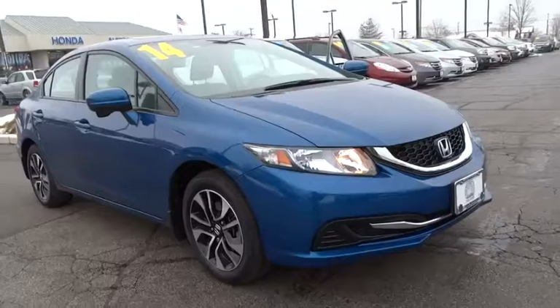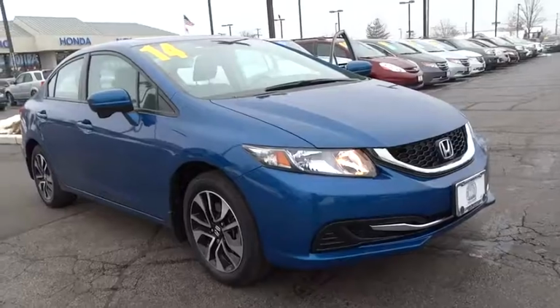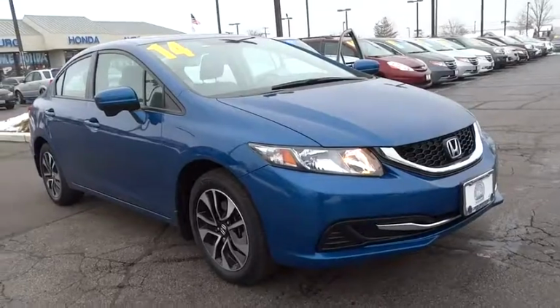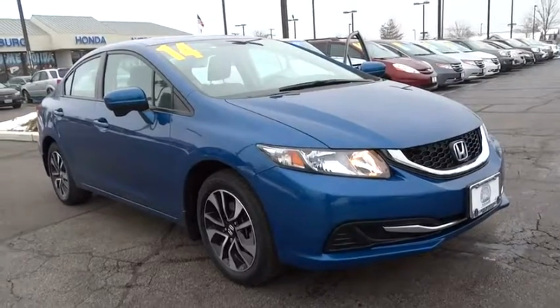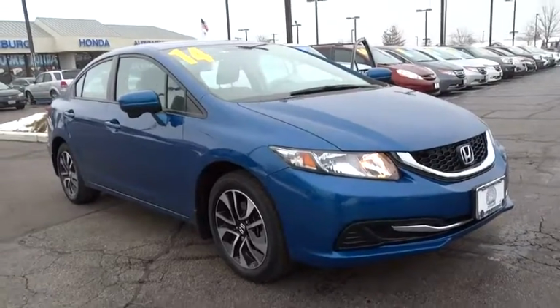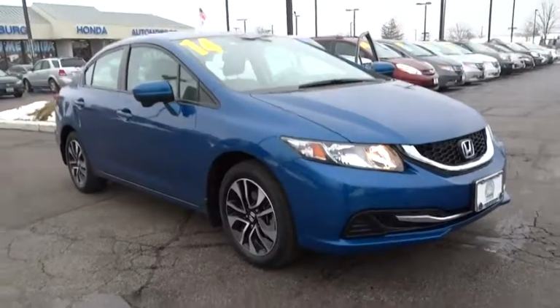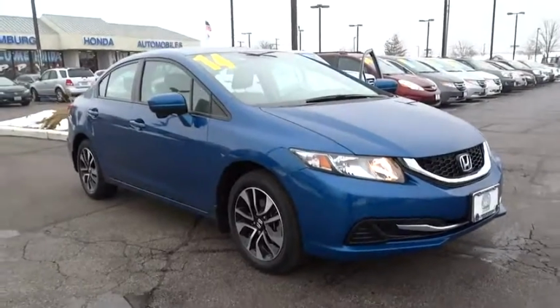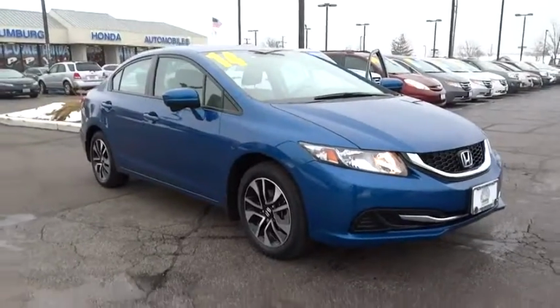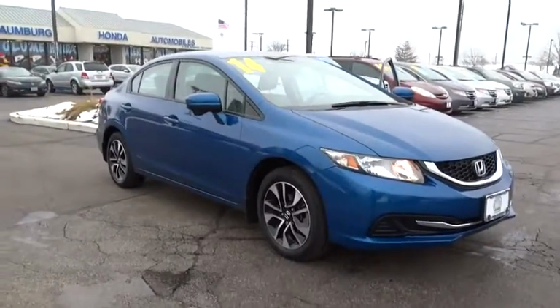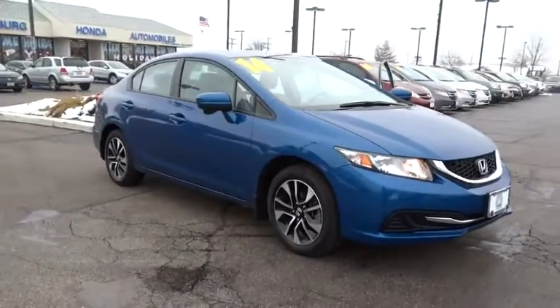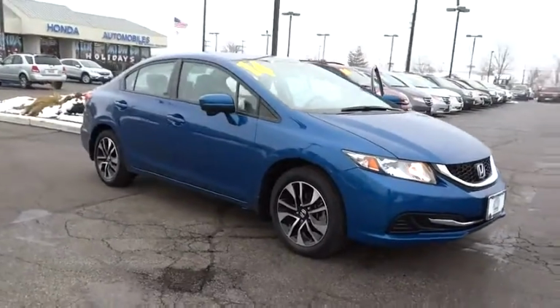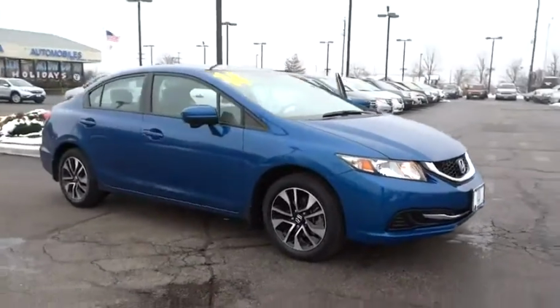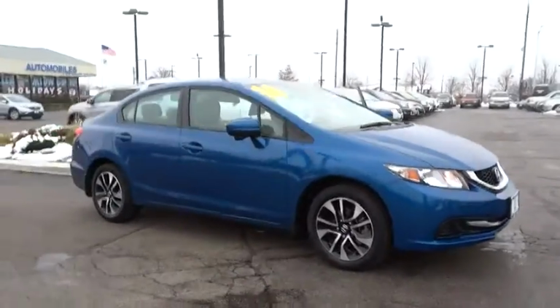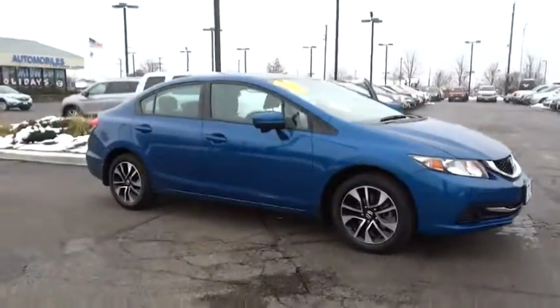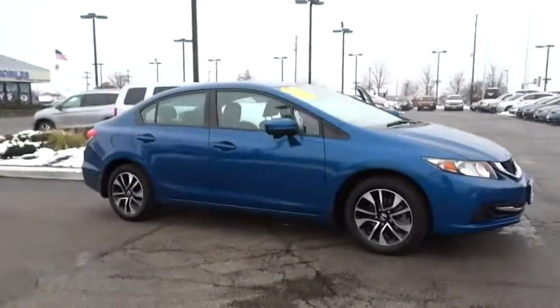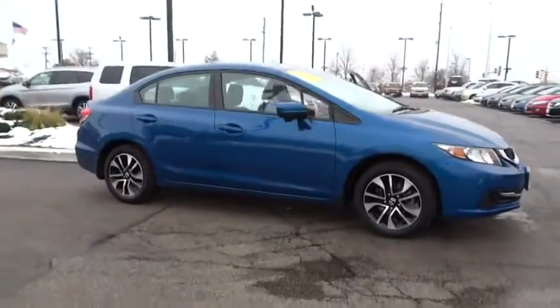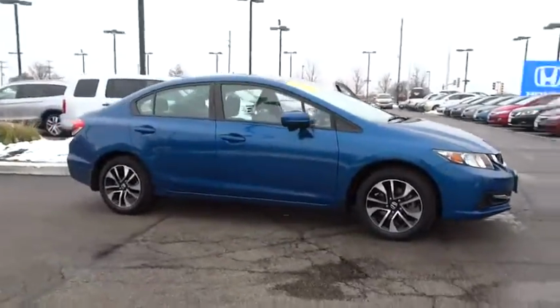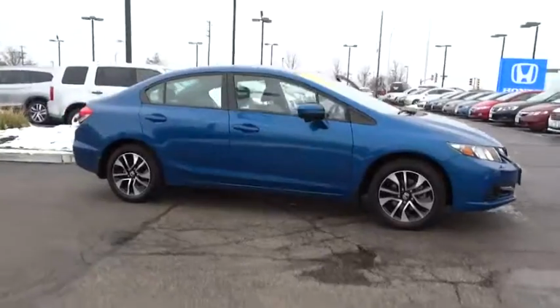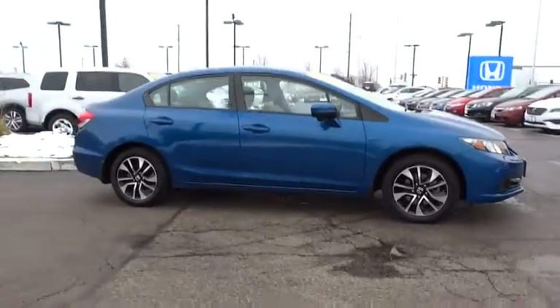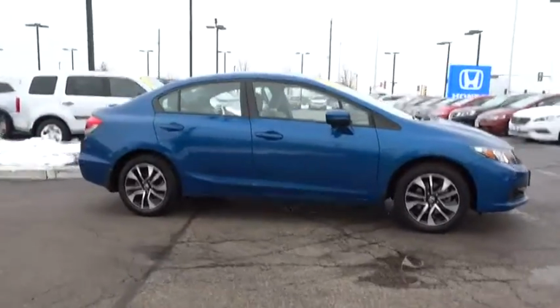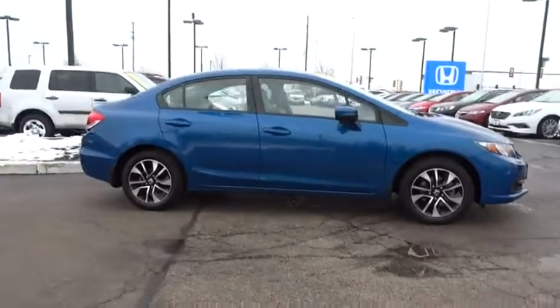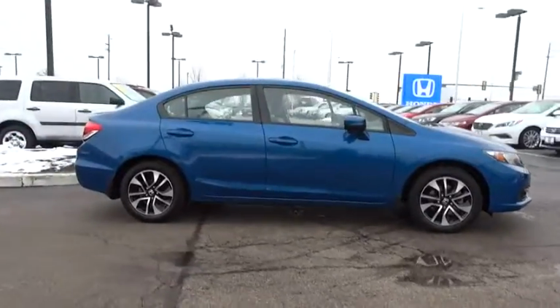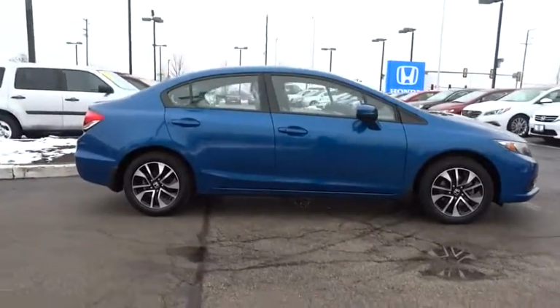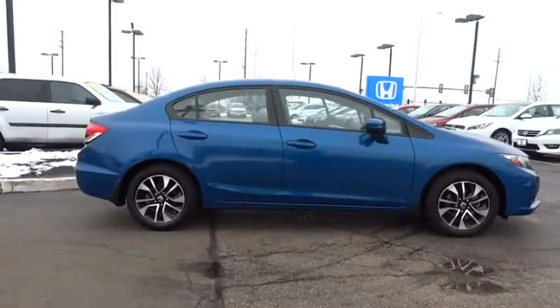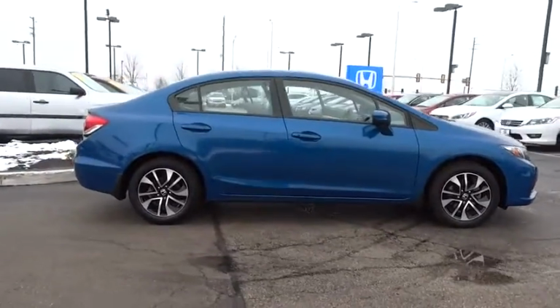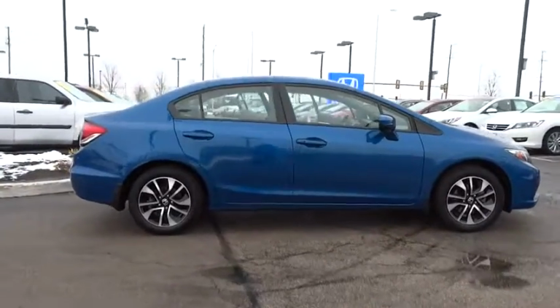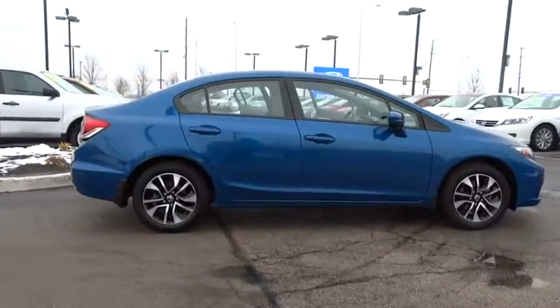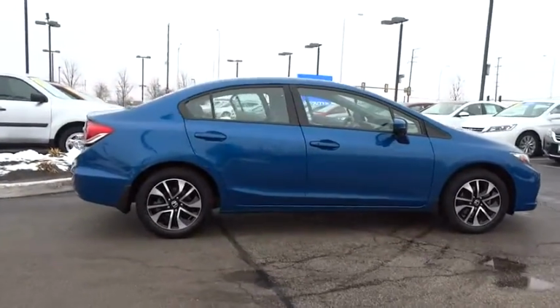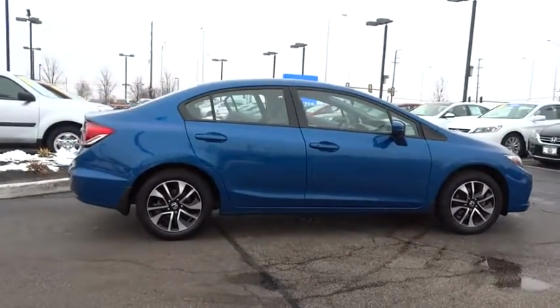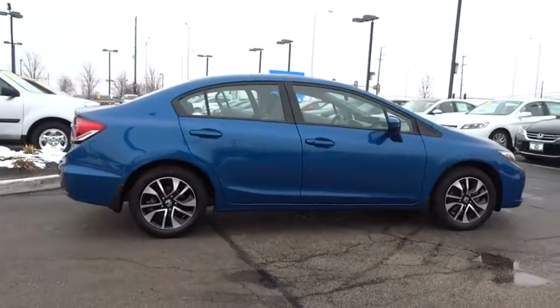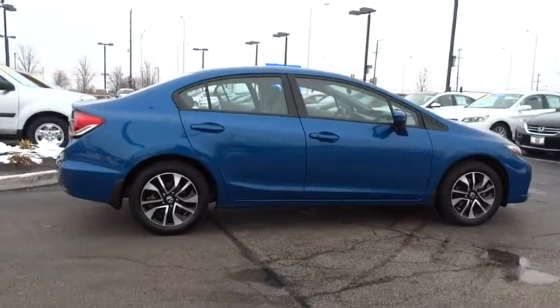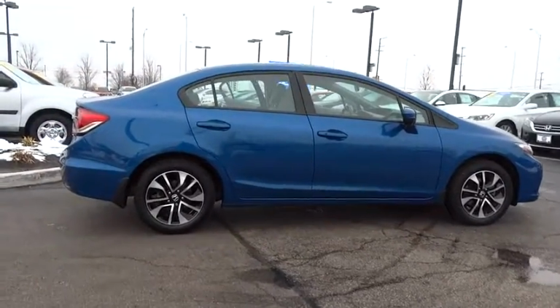The 2014 Honda Civic. Practical, awesome gas mileage, and incredibly reliable. This vehicle has less than 25,000 miles.